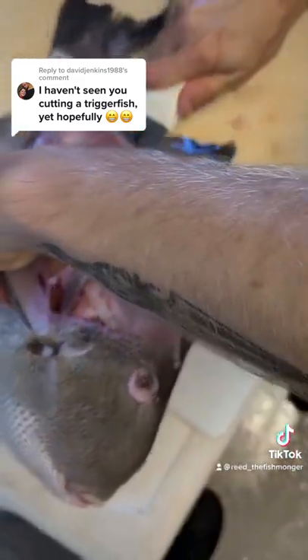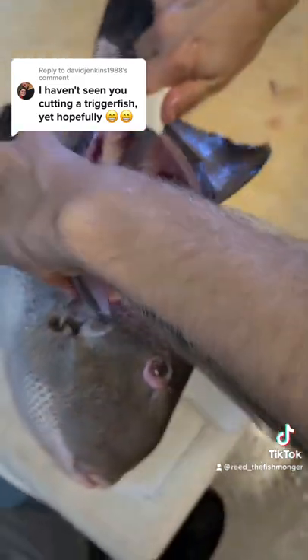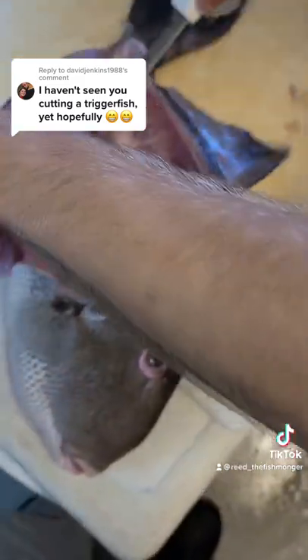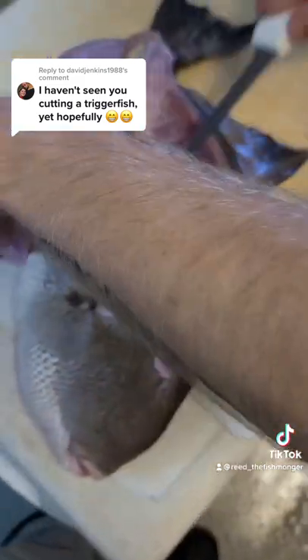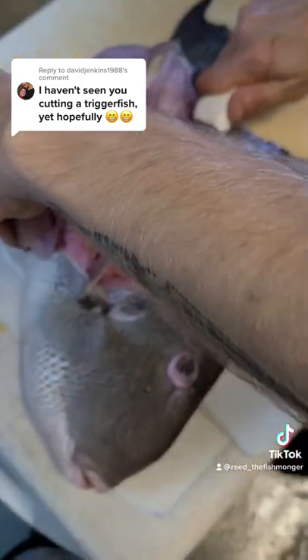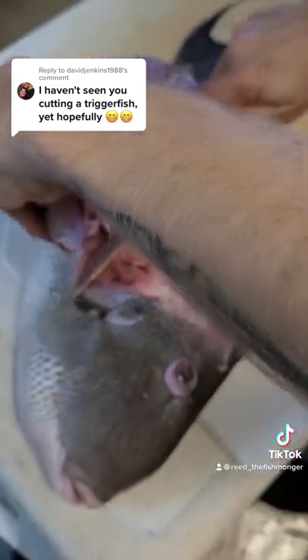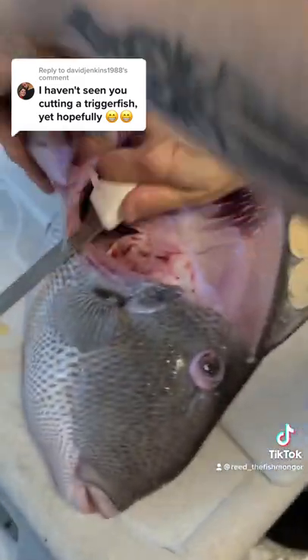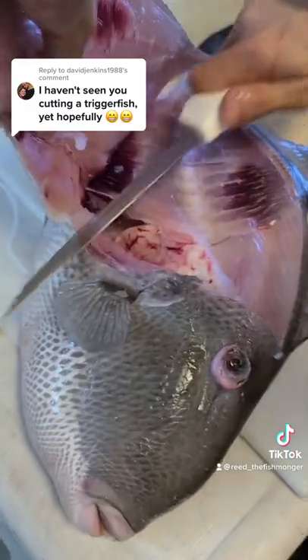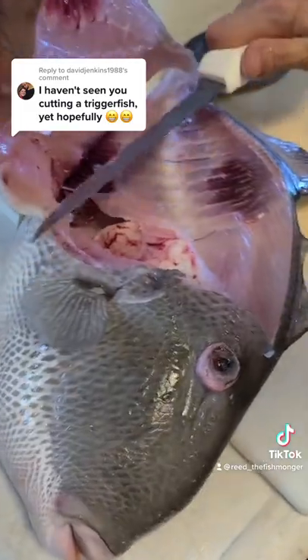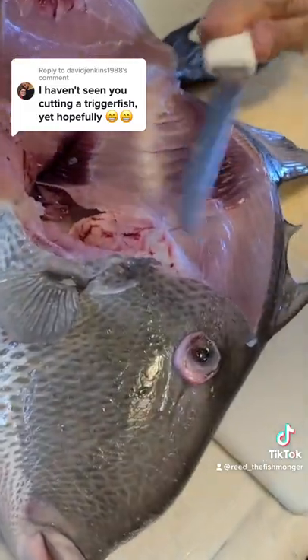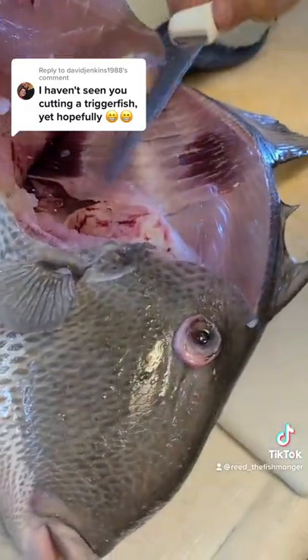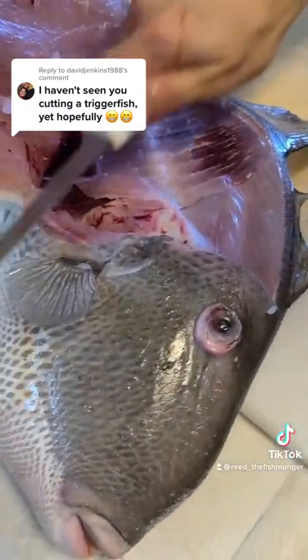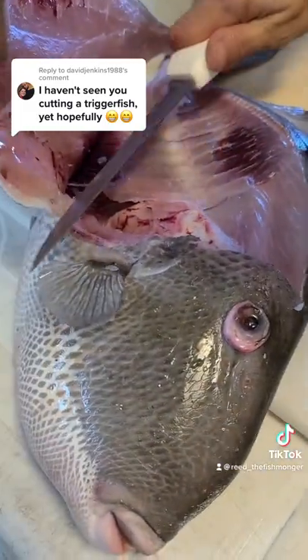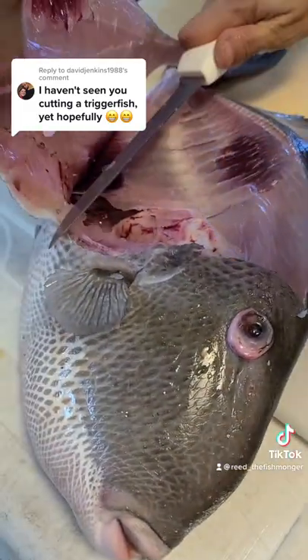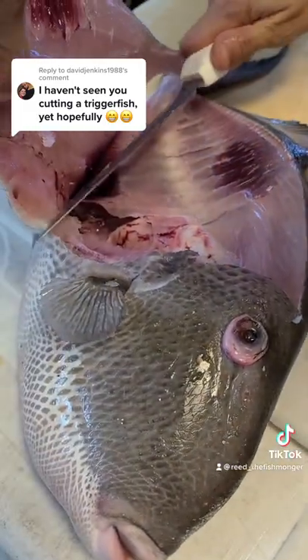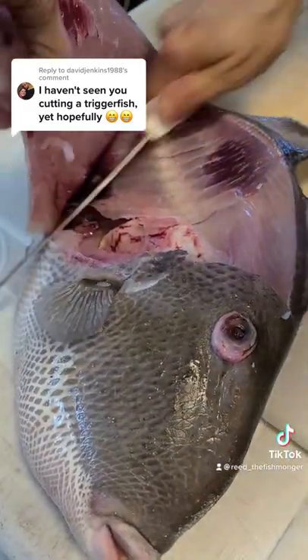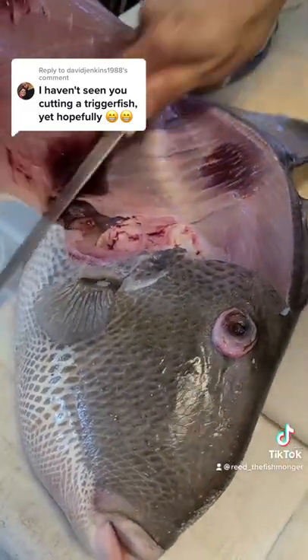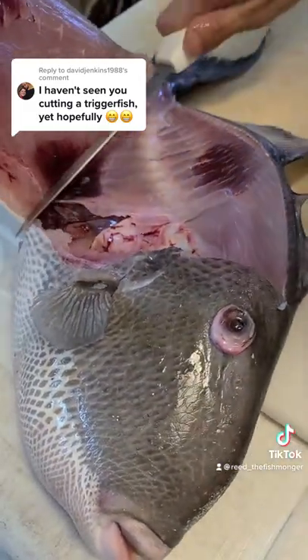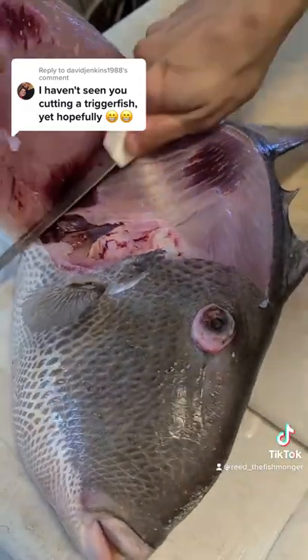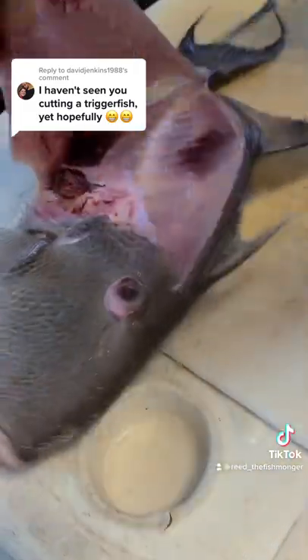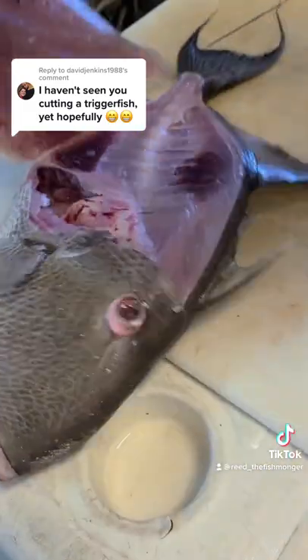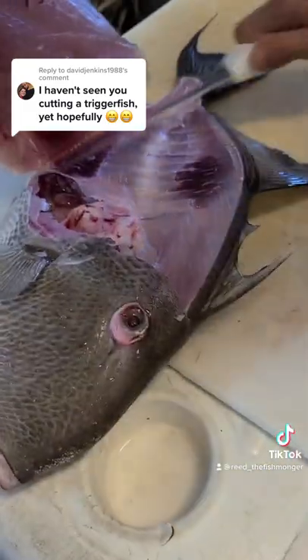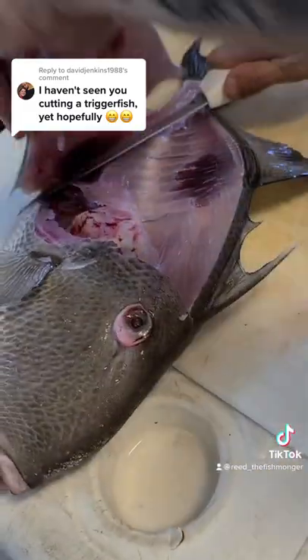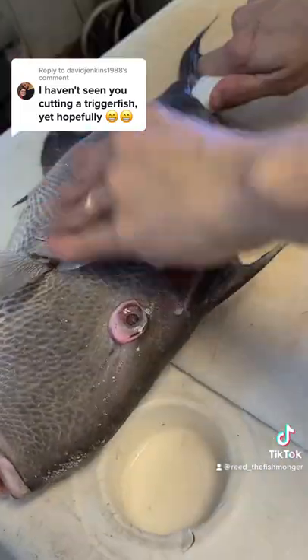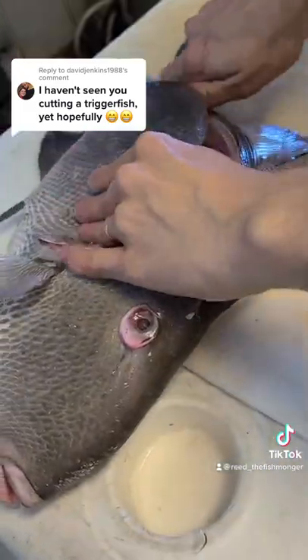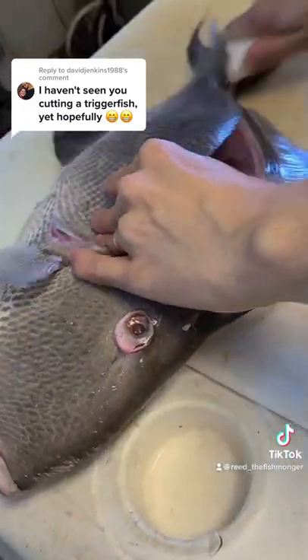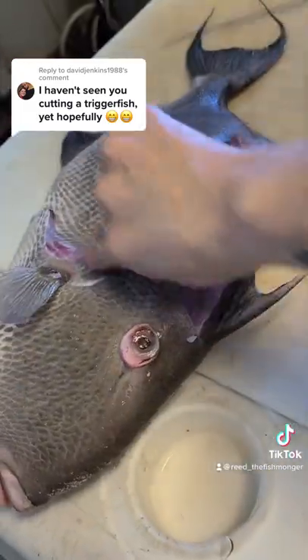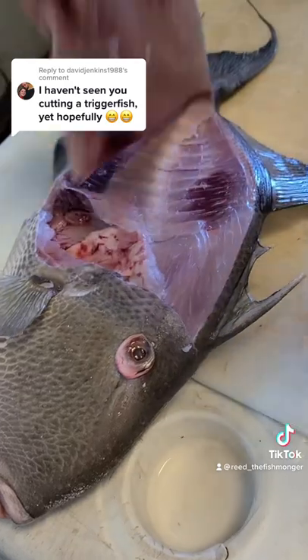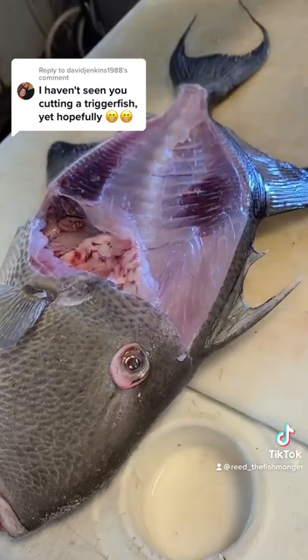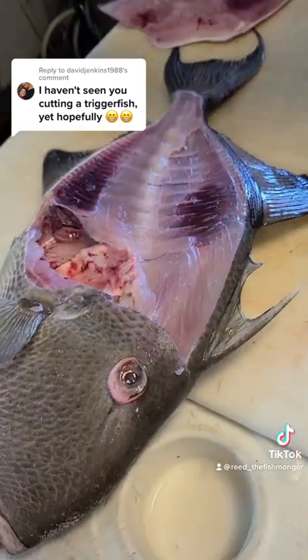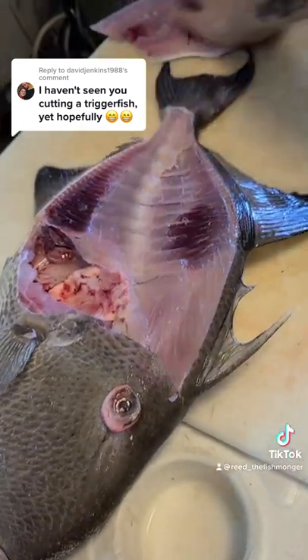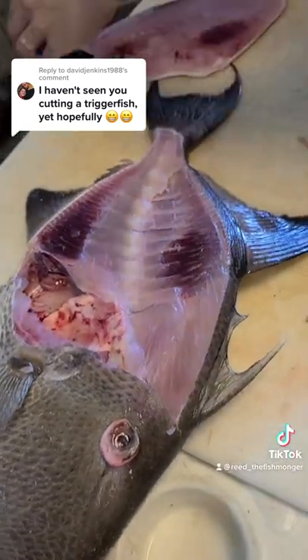Whenever you're making the motion, make sure you put the knife outside to the skin, so that way you're not ruining your knife on that rough triggerfish skin.